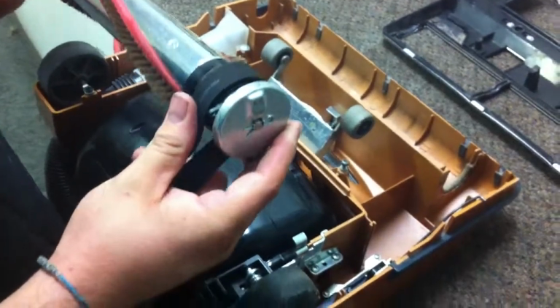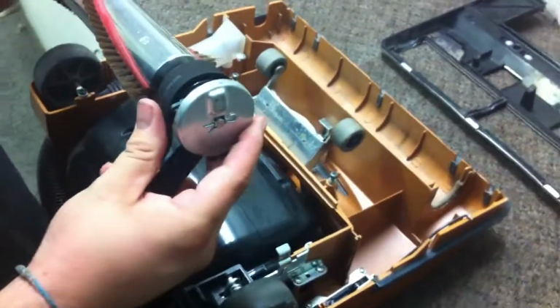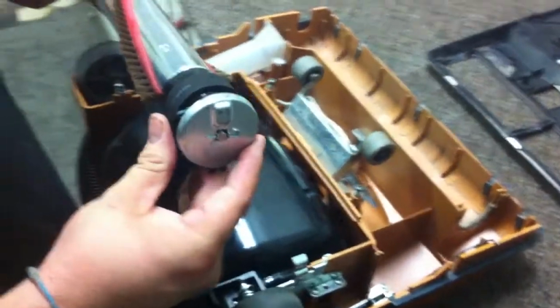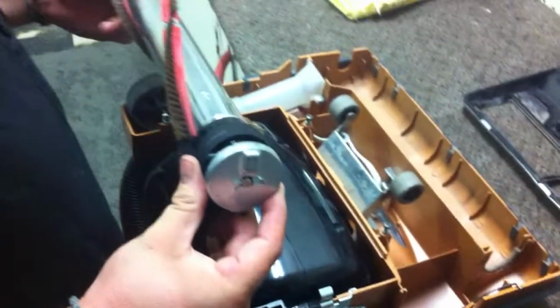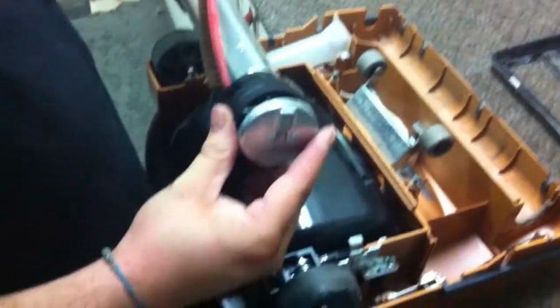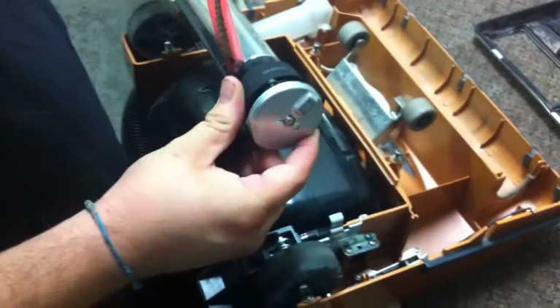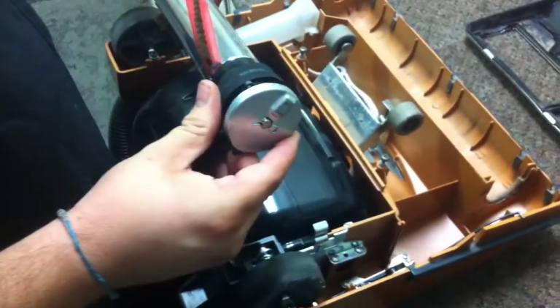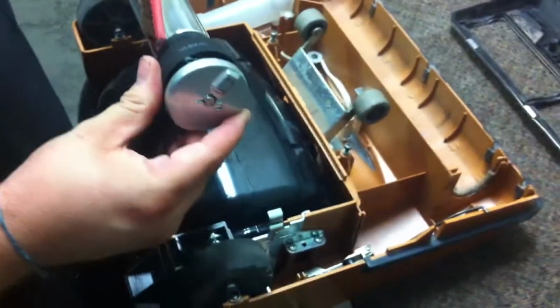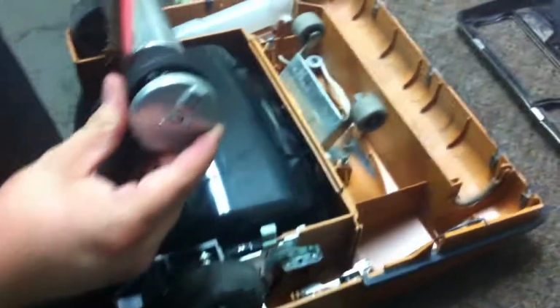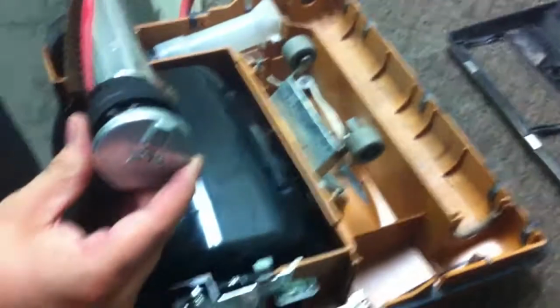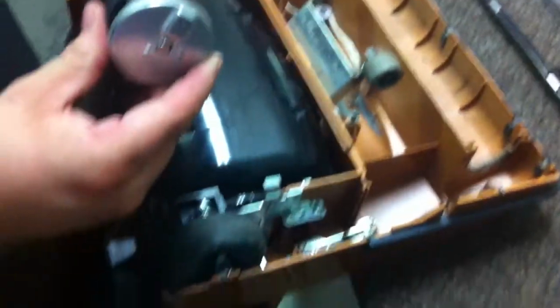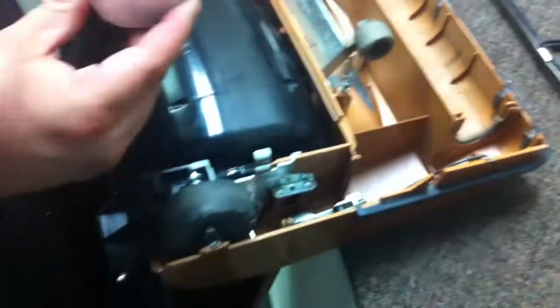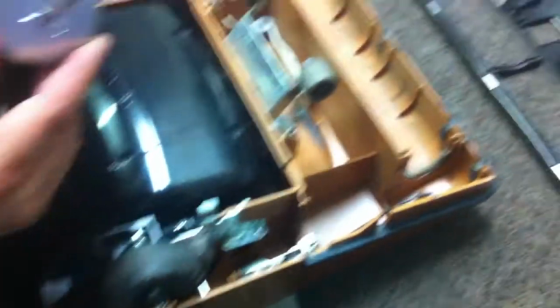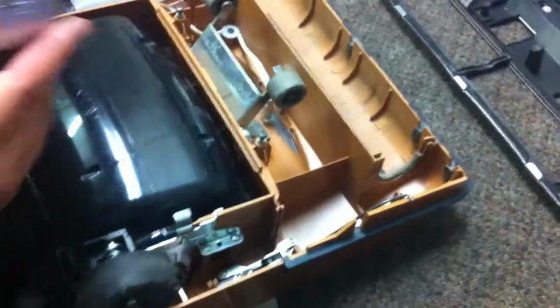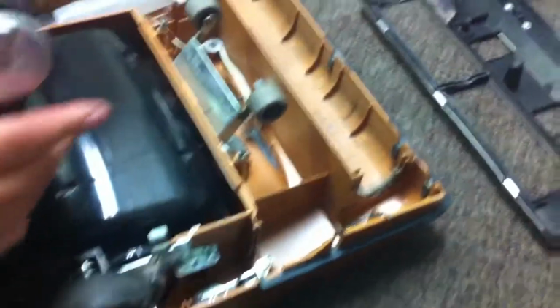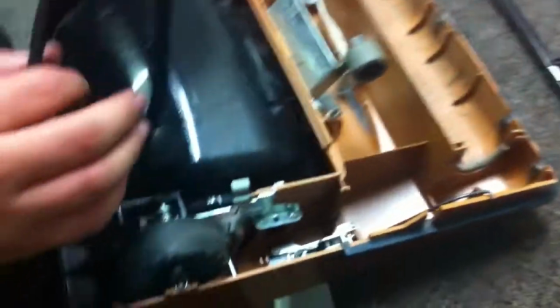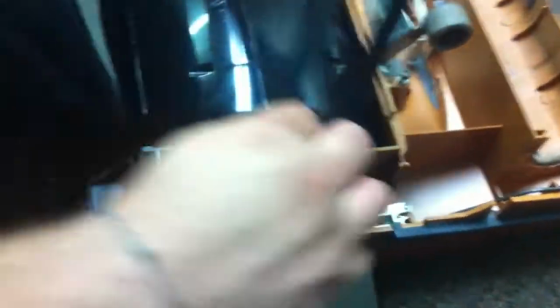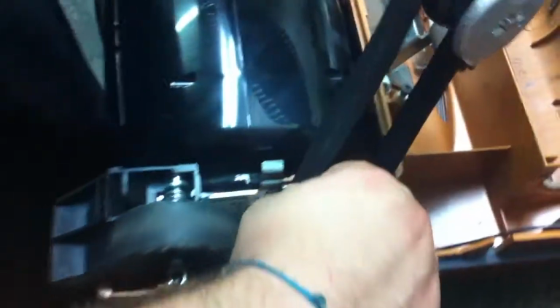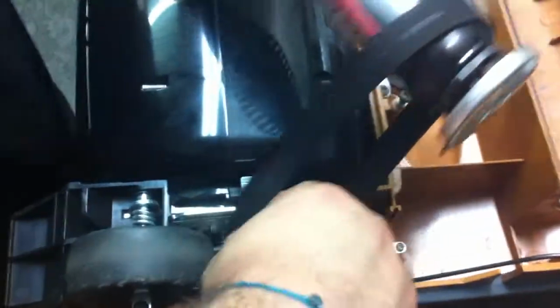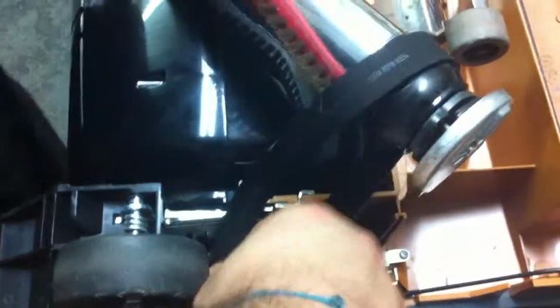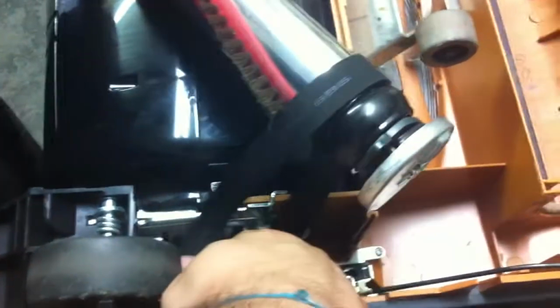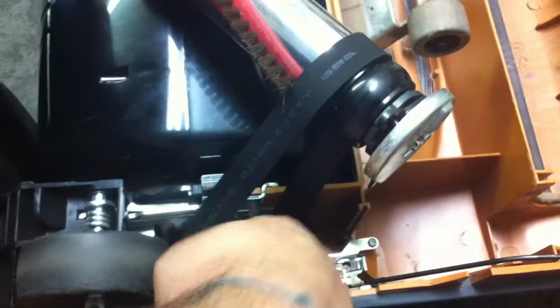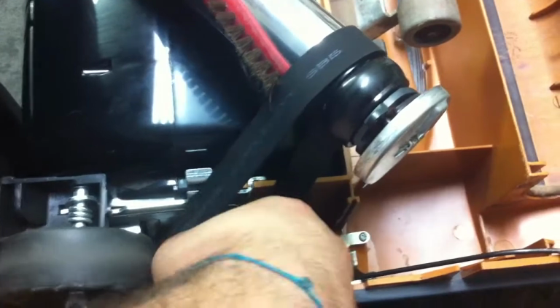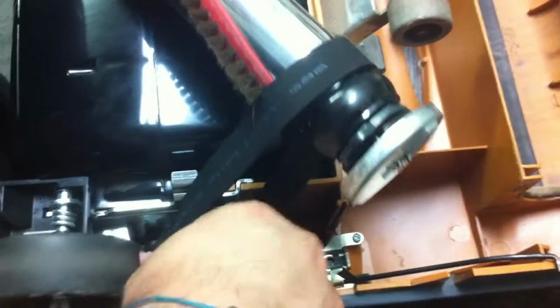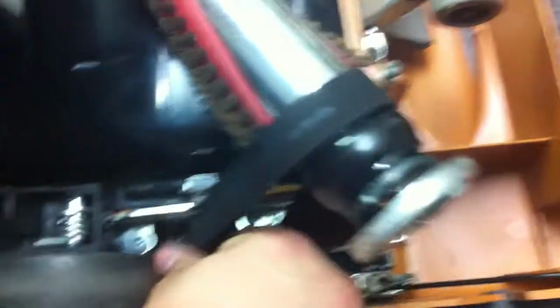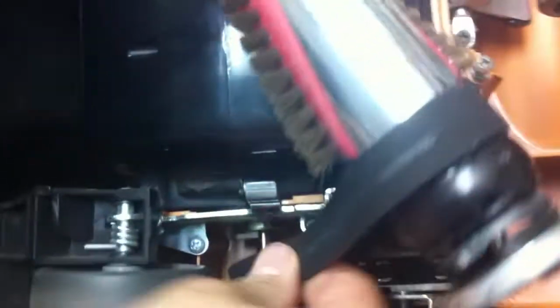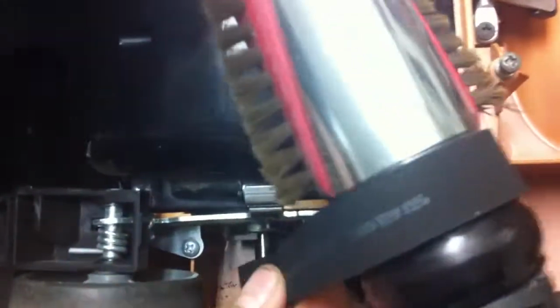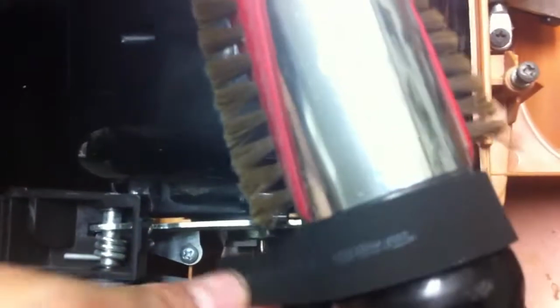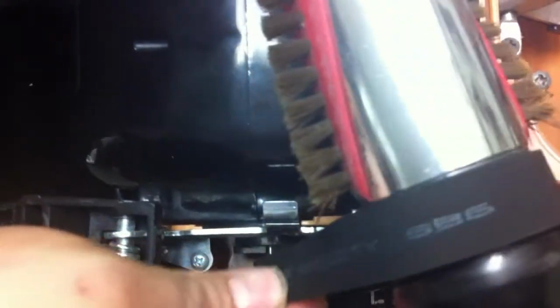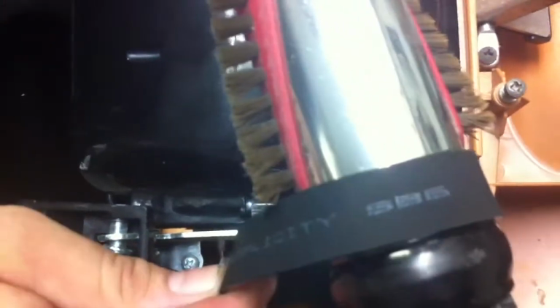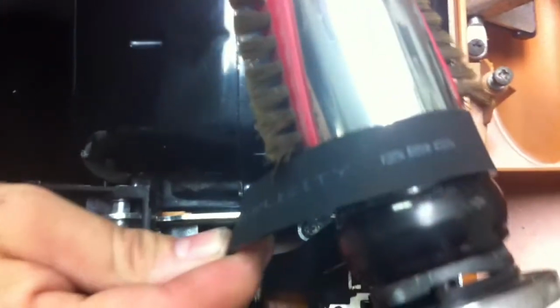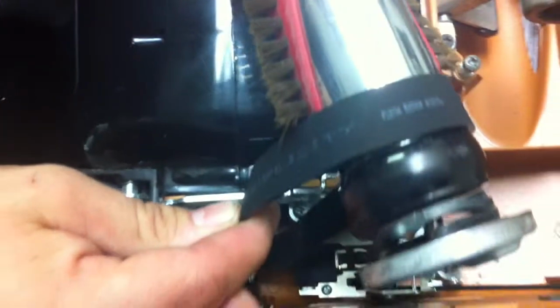When installing the brush, we're first going to take the belt and put it around the motor shaft. That's down in there — it goes on the motor shaft.